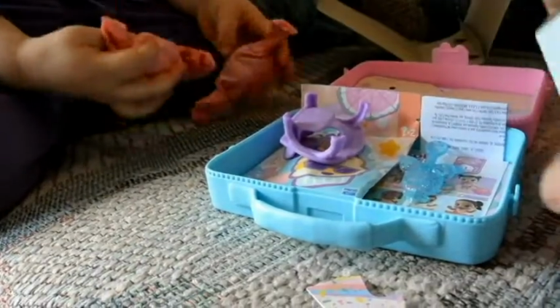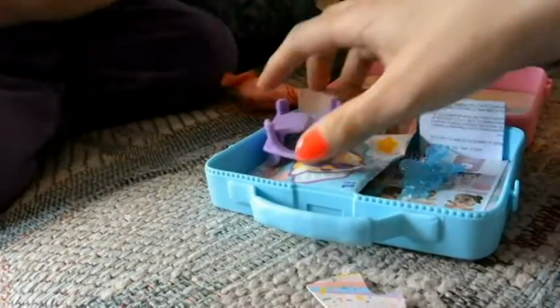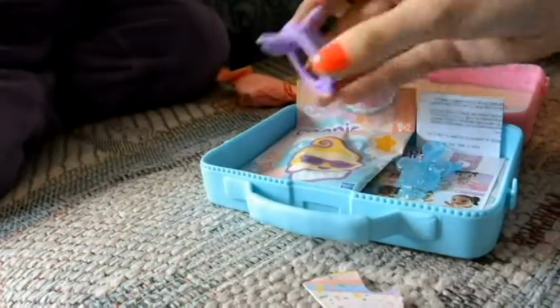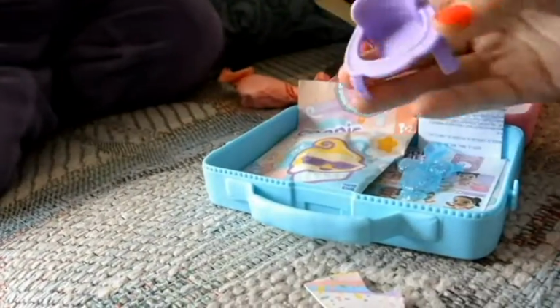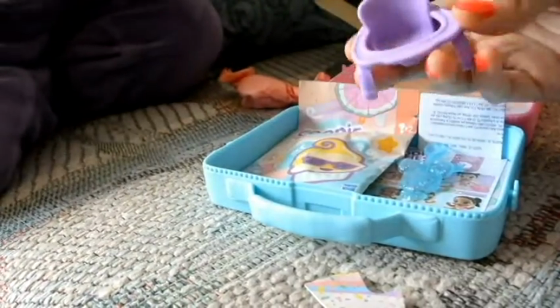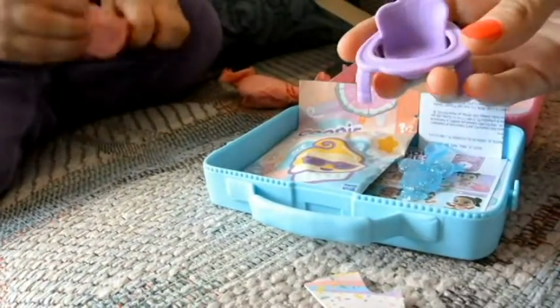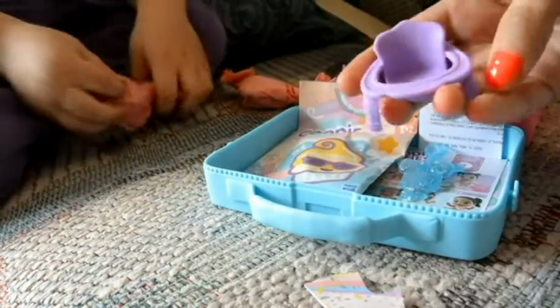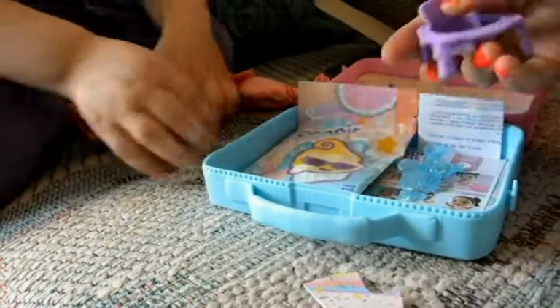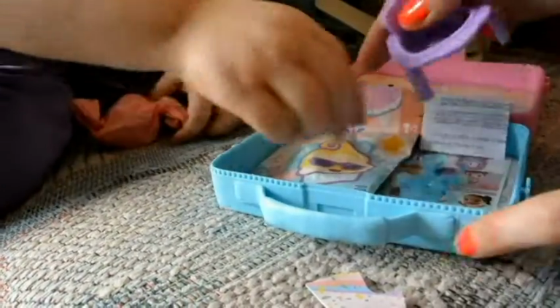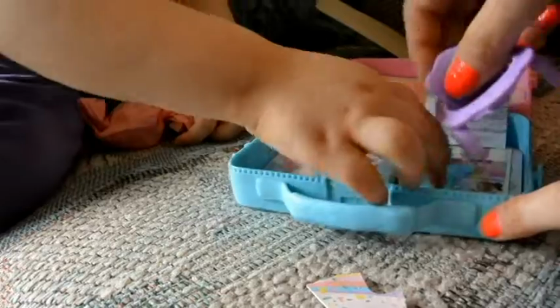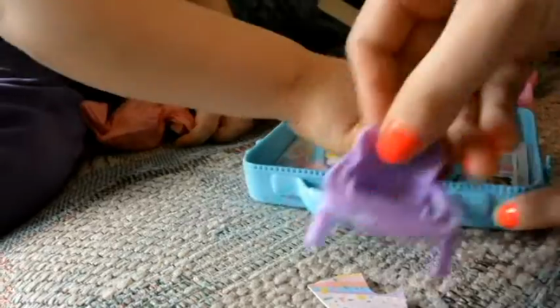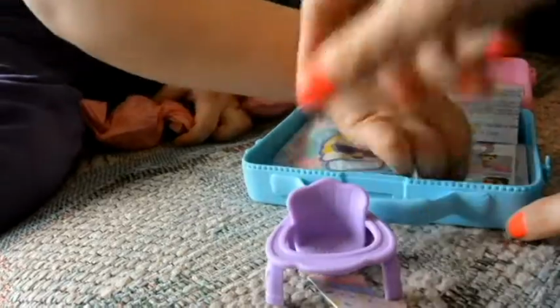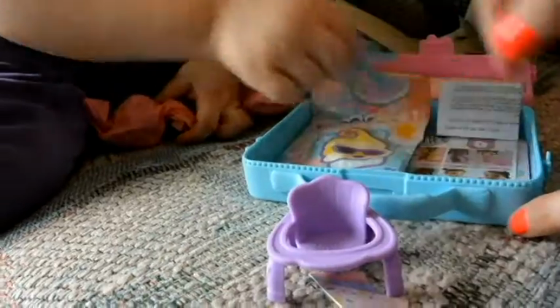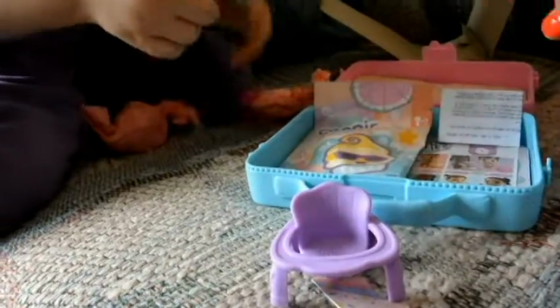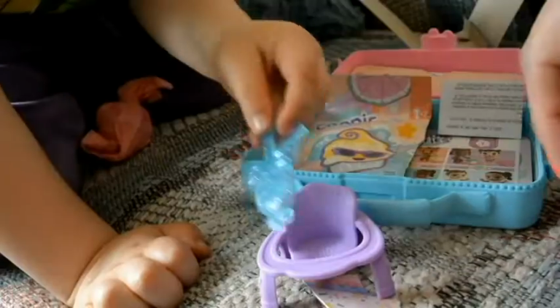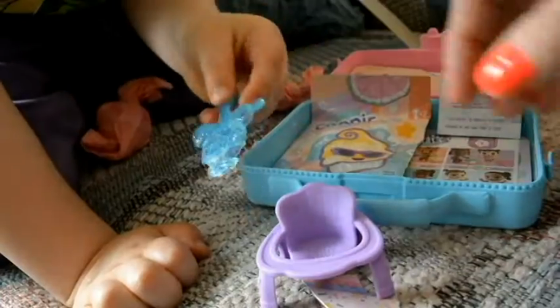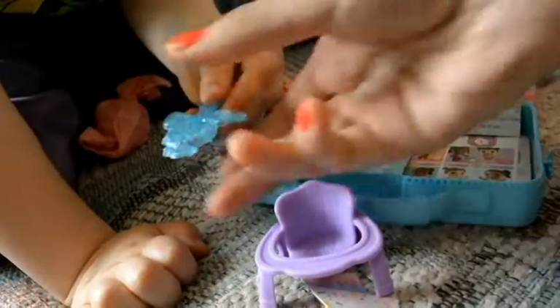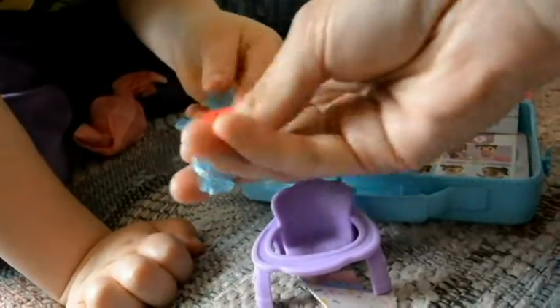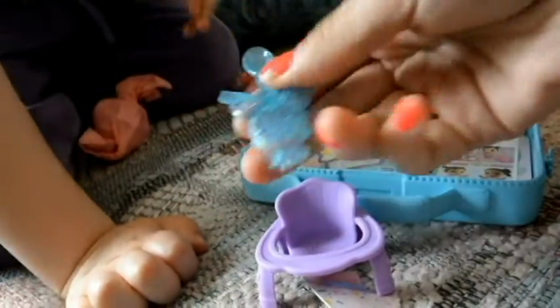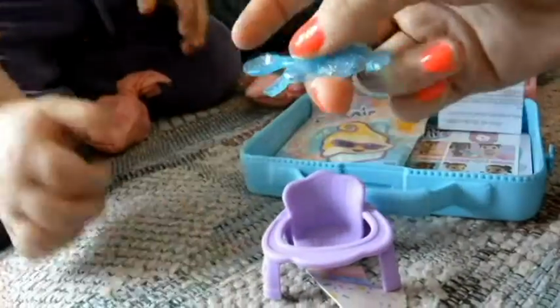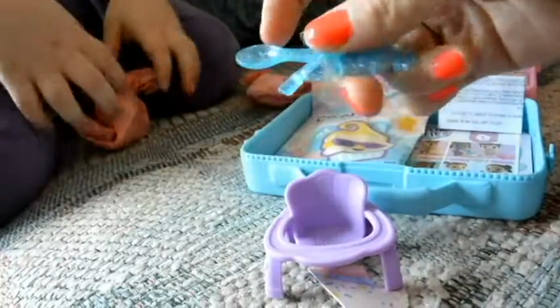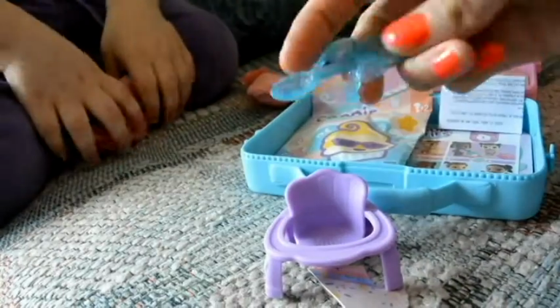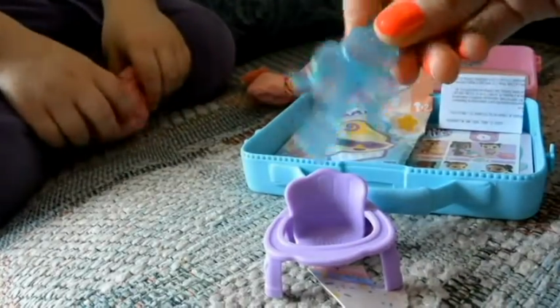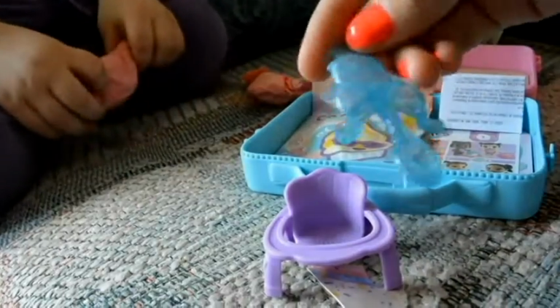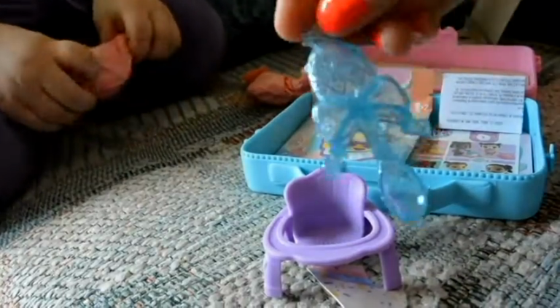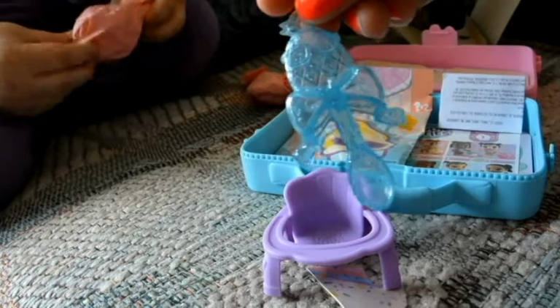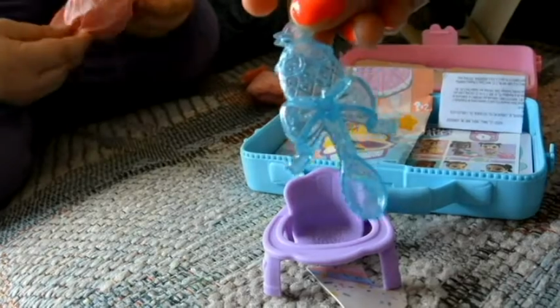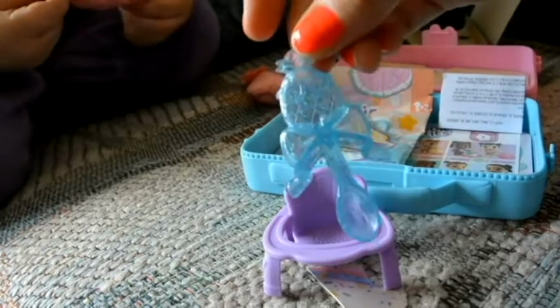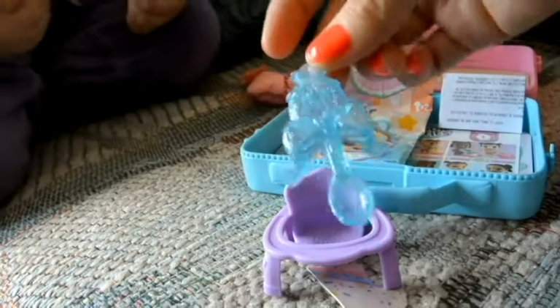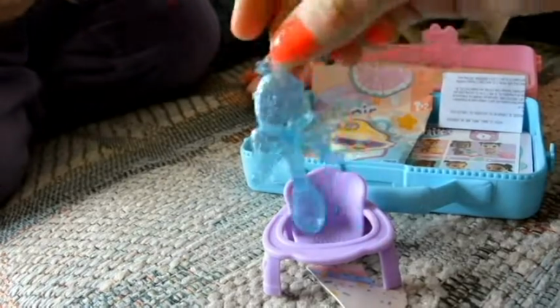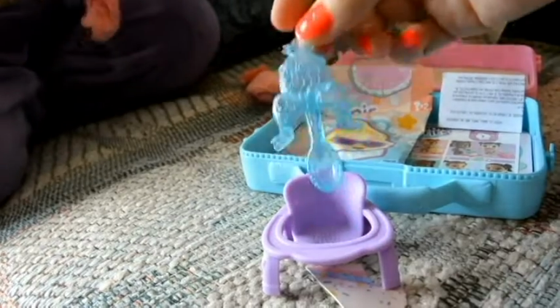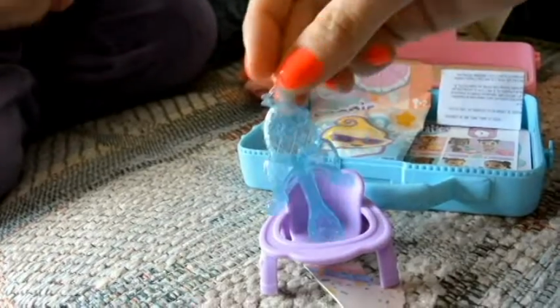Look, a high chair! It's purple! It's a little spoon. See this part? It's a little spoon. Pineapple with glasses. Yum, yum, yum, yum.